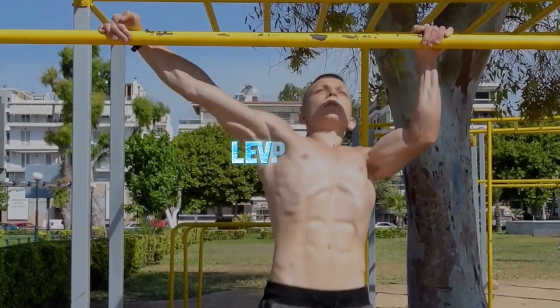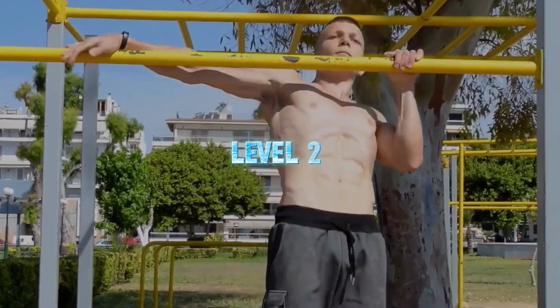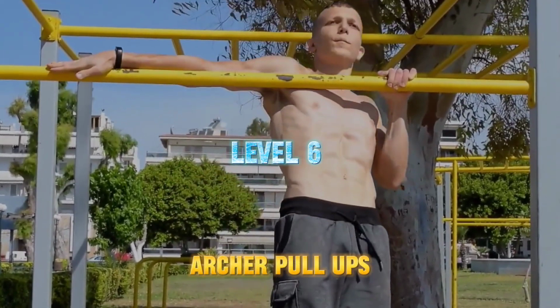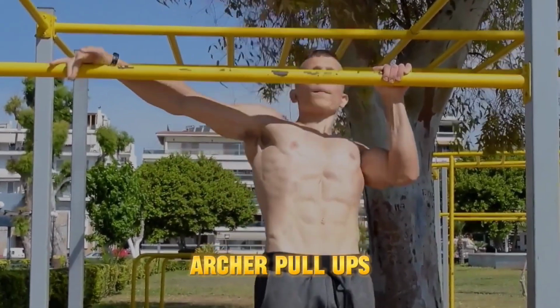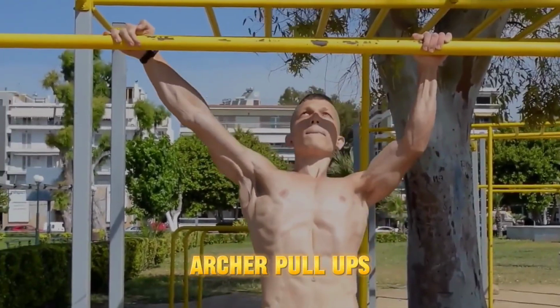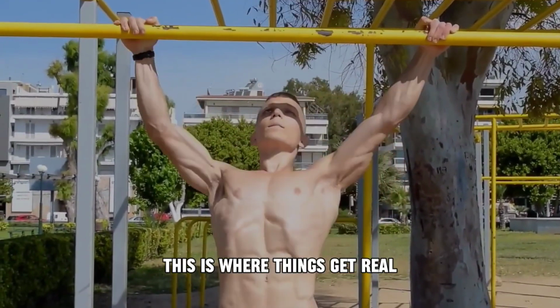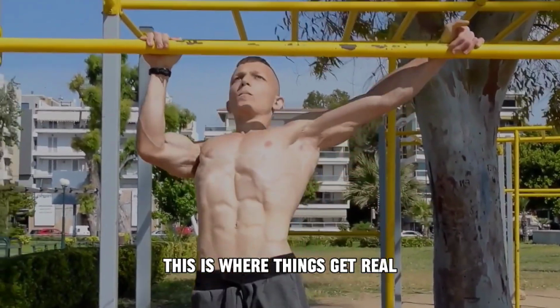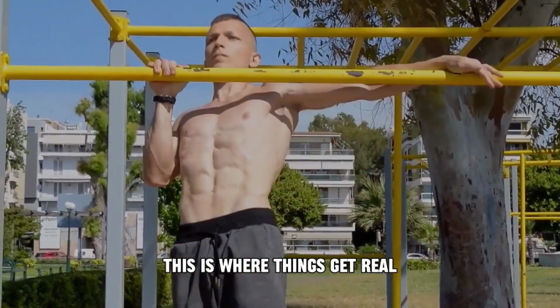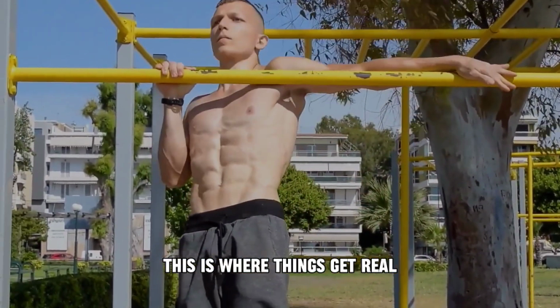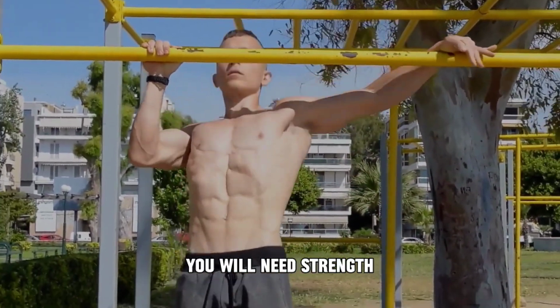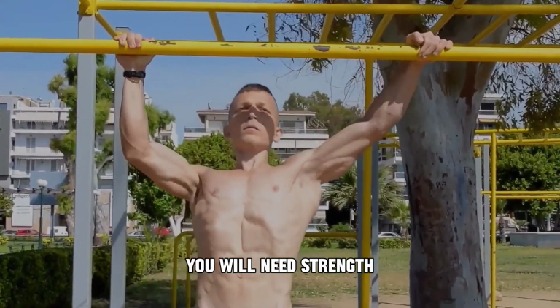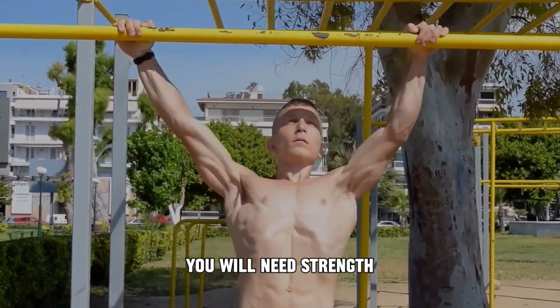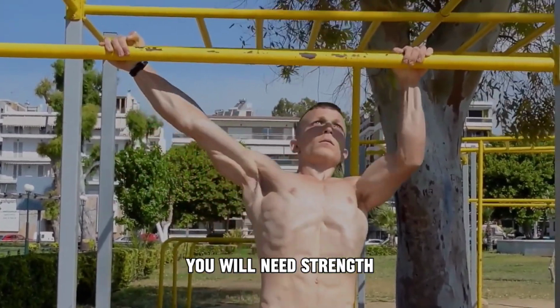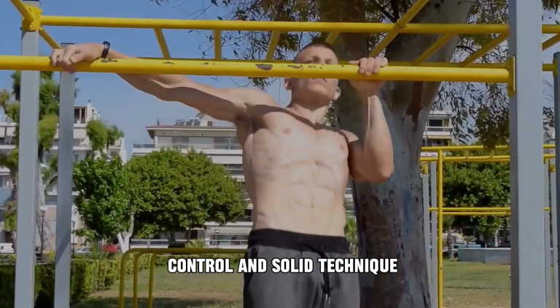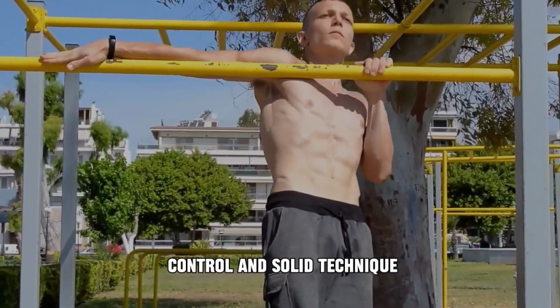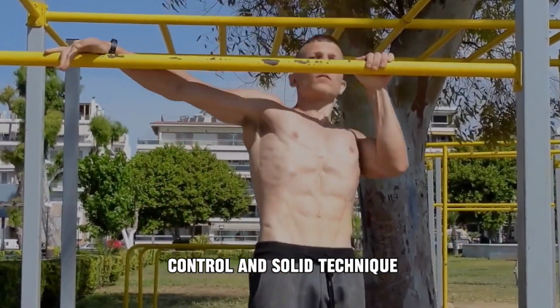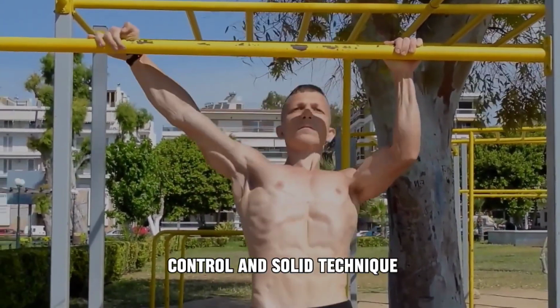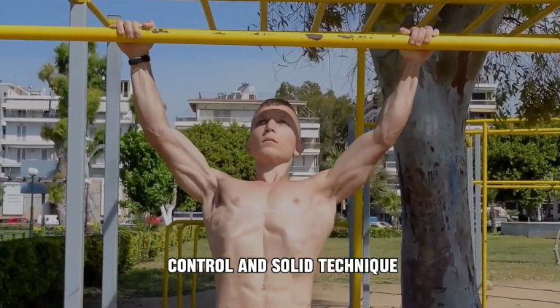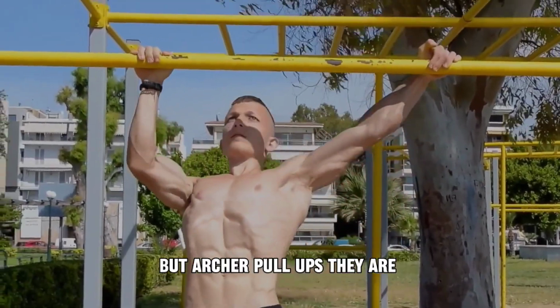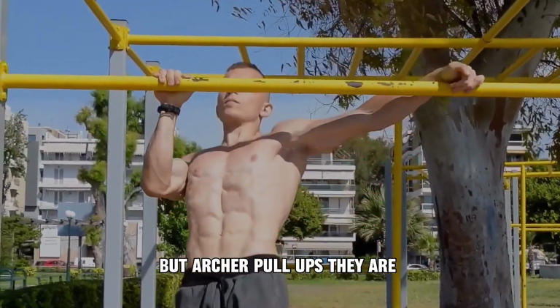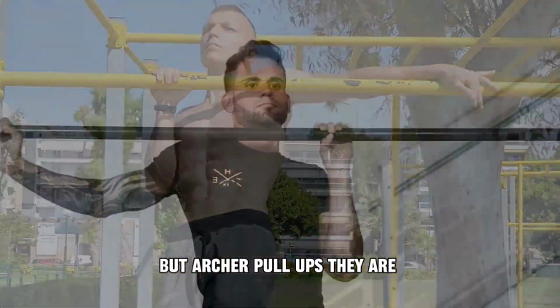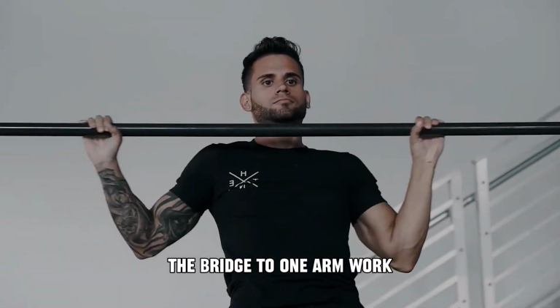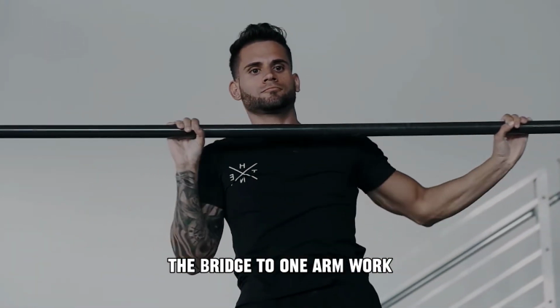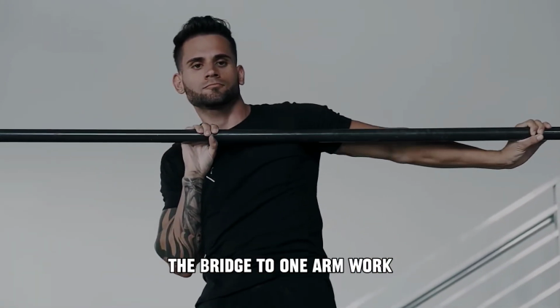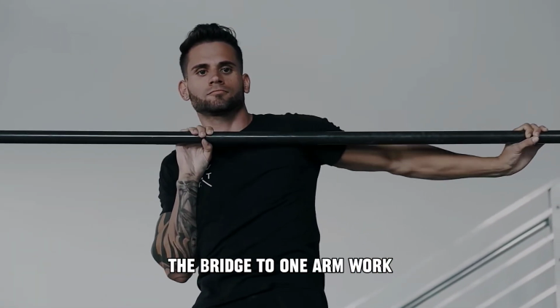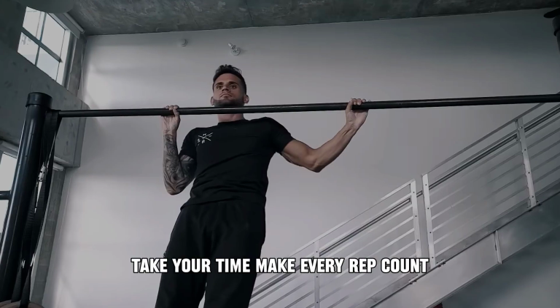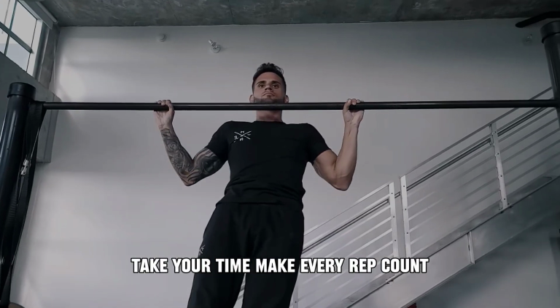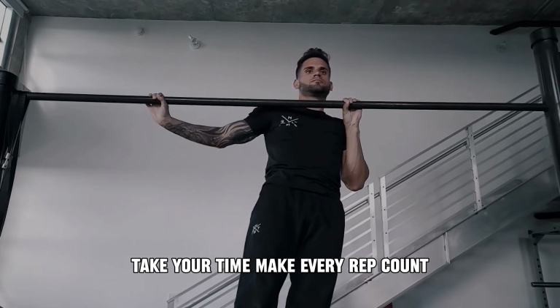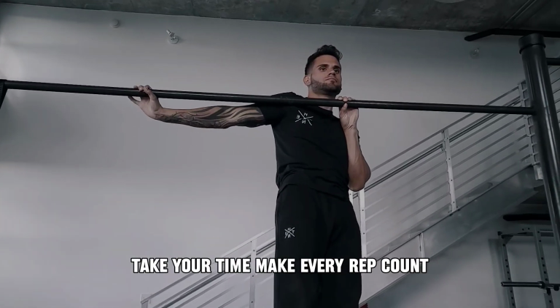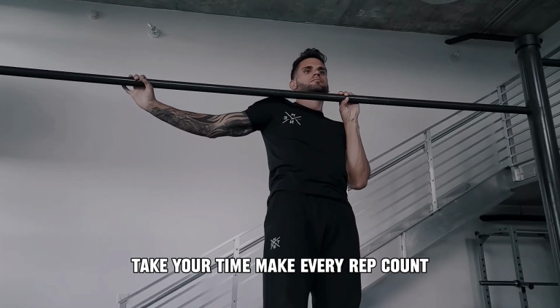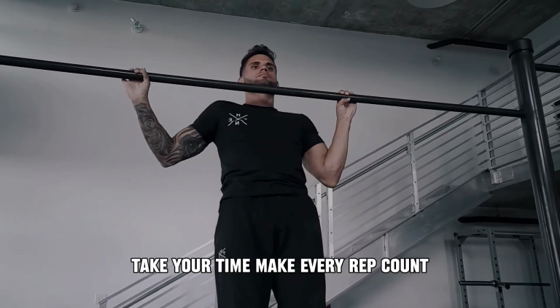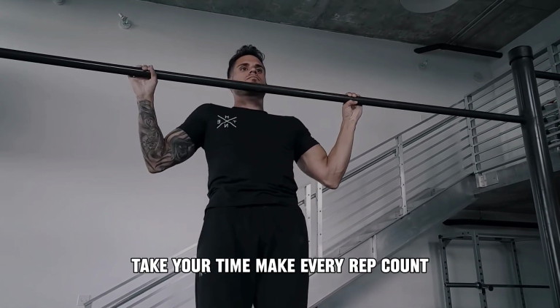Level 6: Archer pull-ups. This is where things get real — you'll need strength, control, and solid technique. Archer pull-ups are the bridge to one-arm work. Take your time and make every rep count.